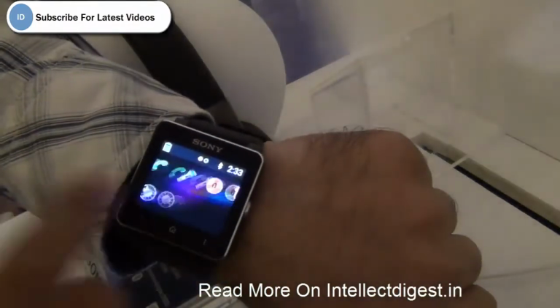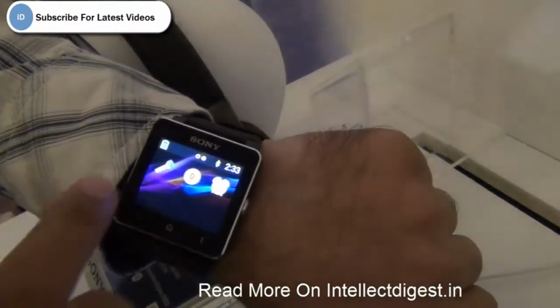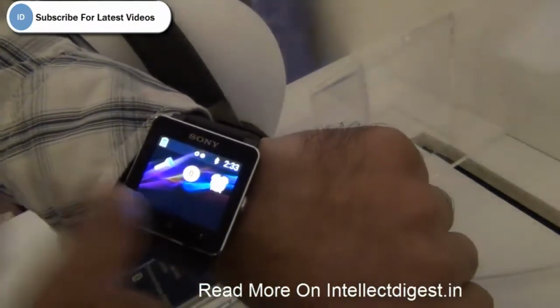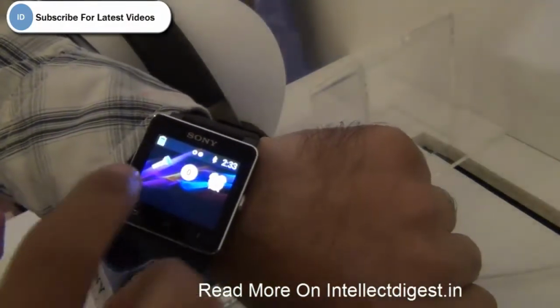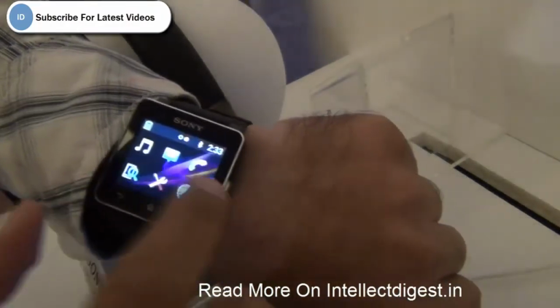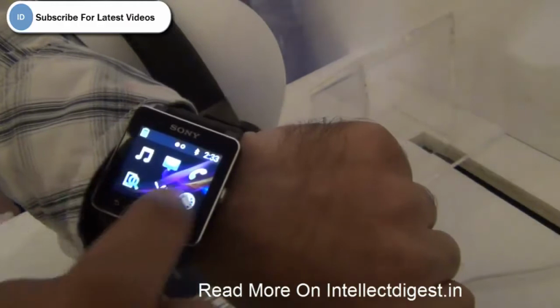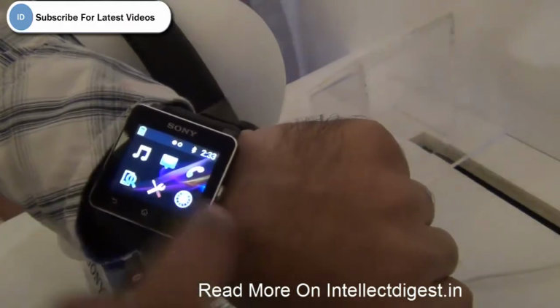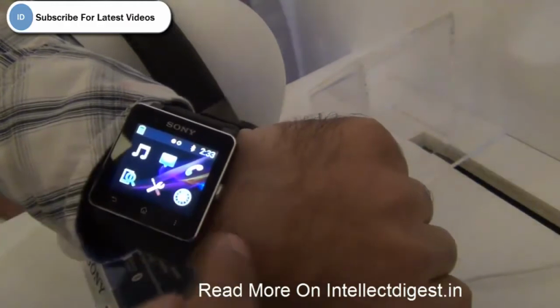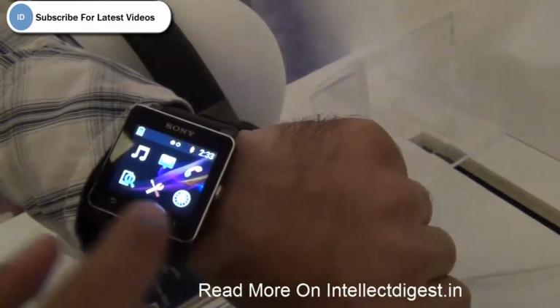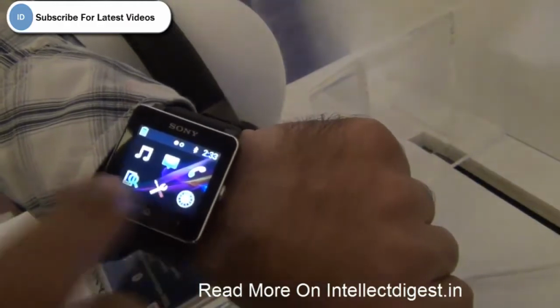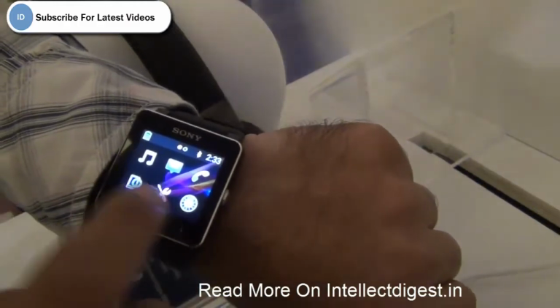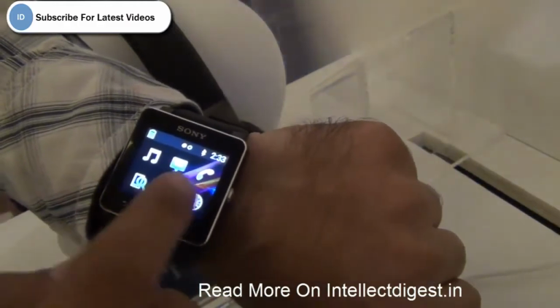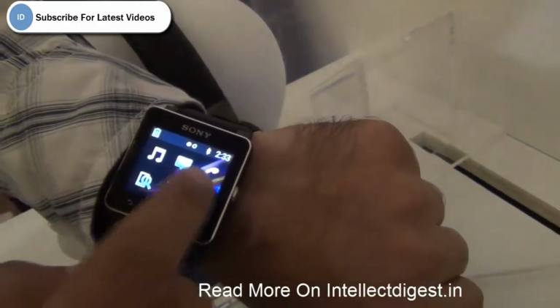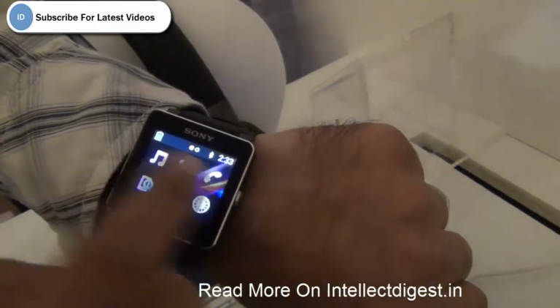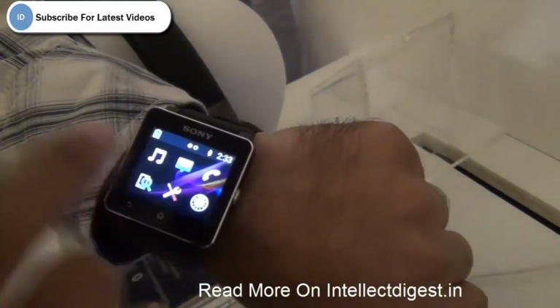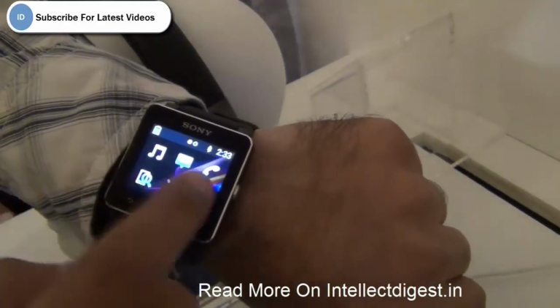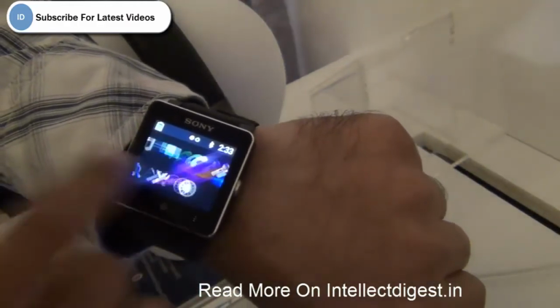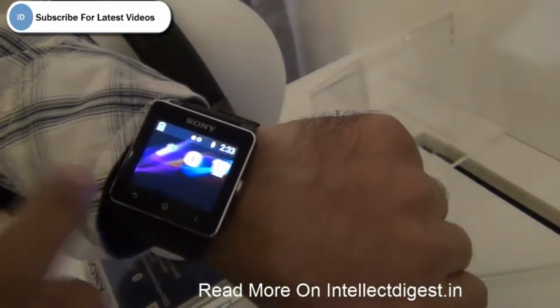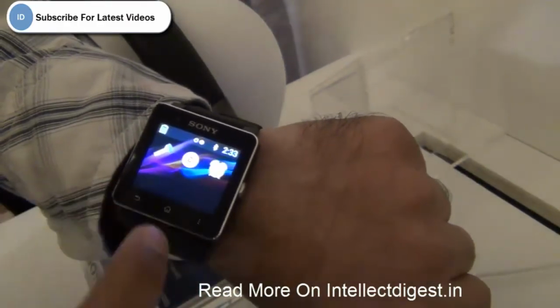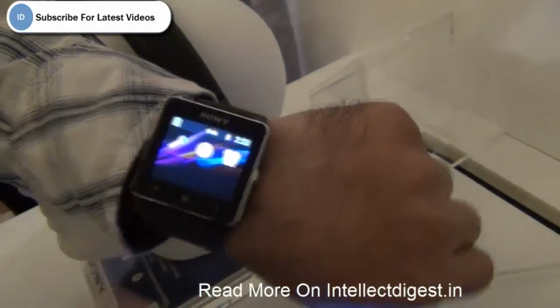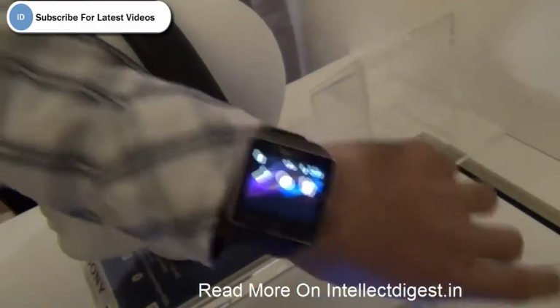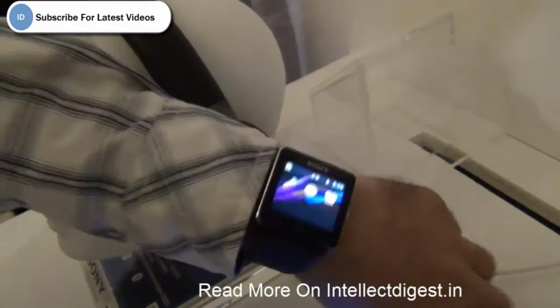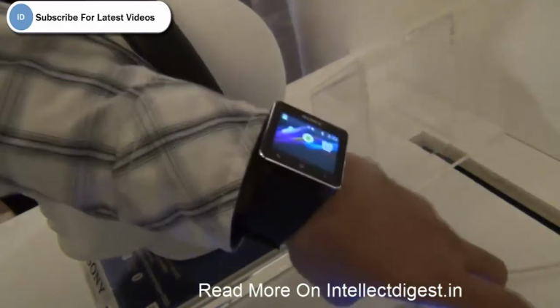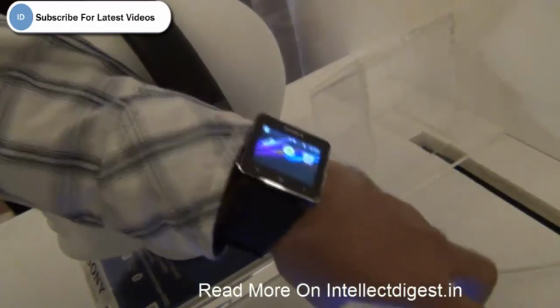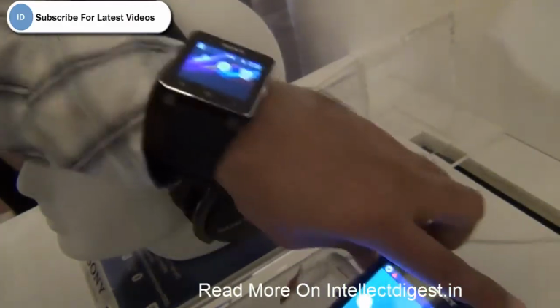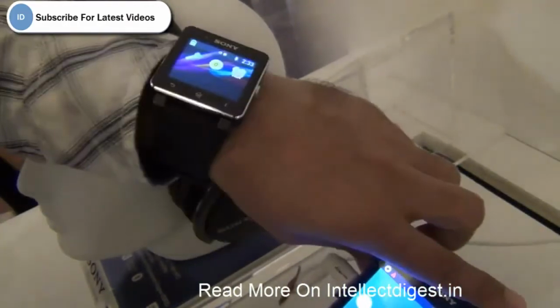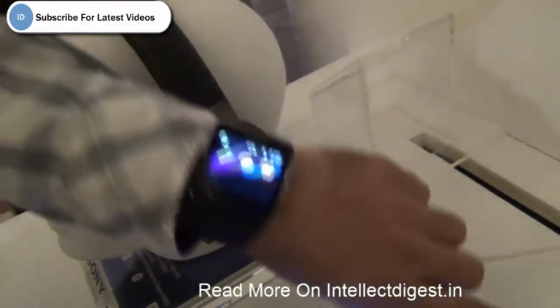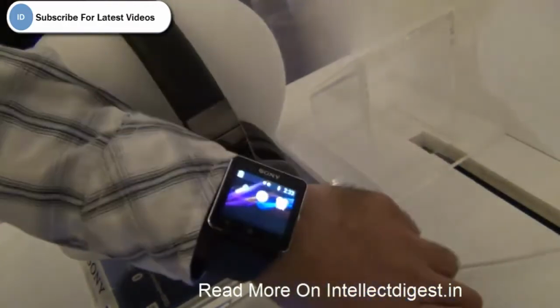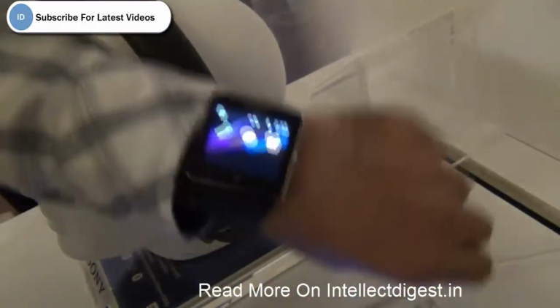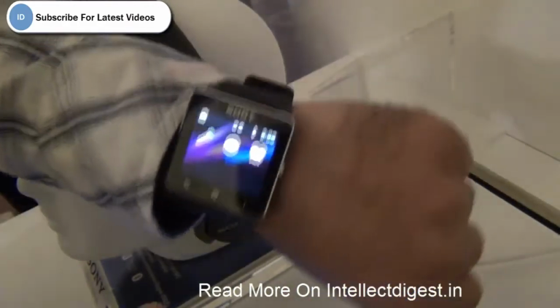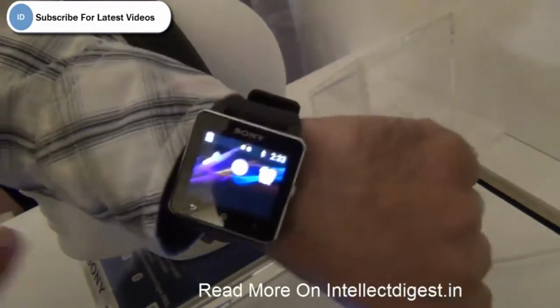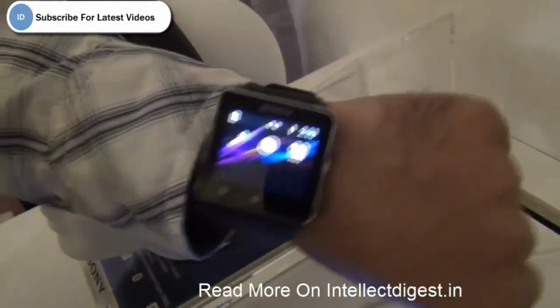You can make calls, you can also reject calls. There is a timer function, calling function, and messaging function, and other notifications which you get on the phone will come to your smartwatch.